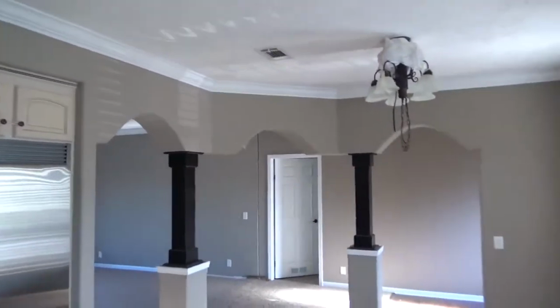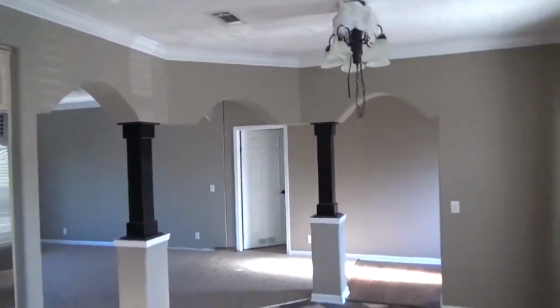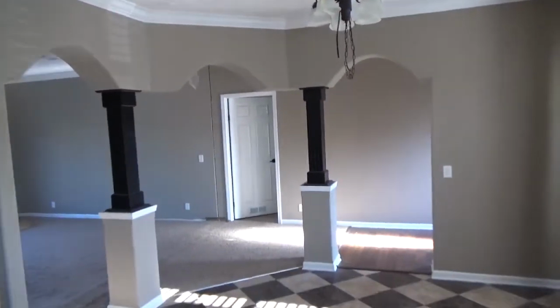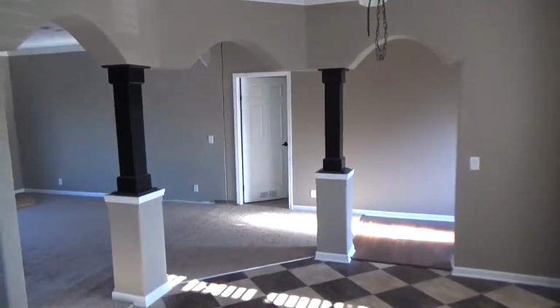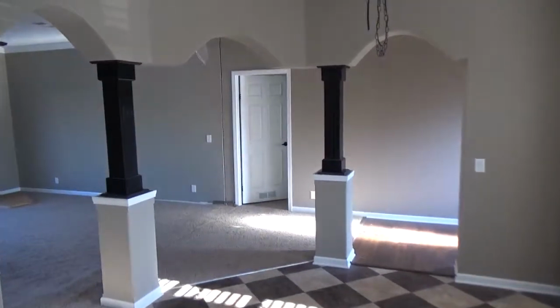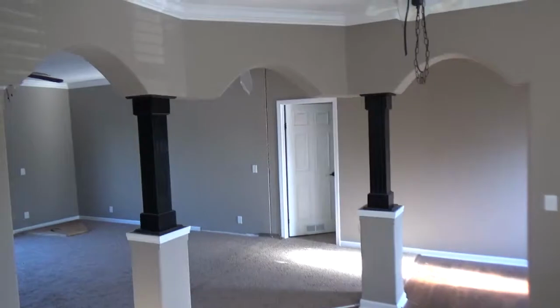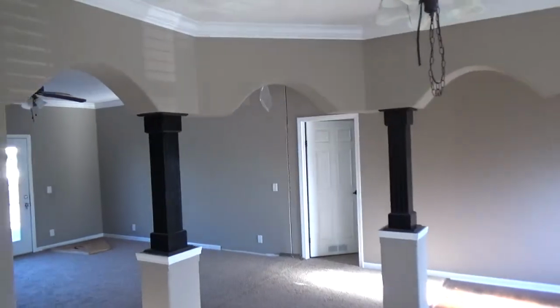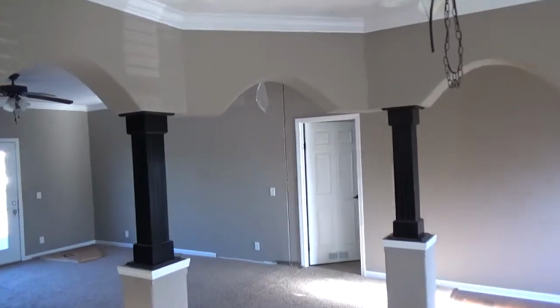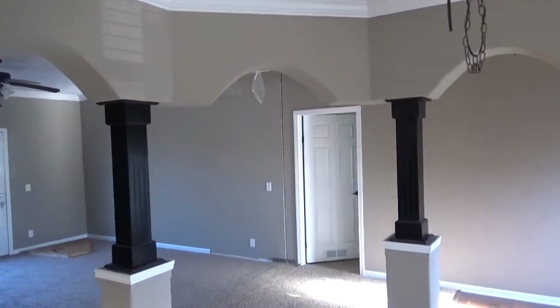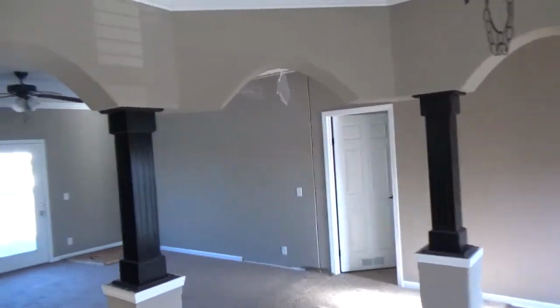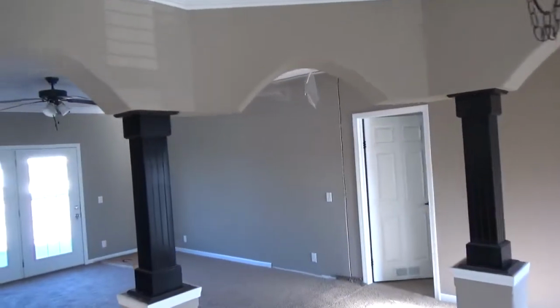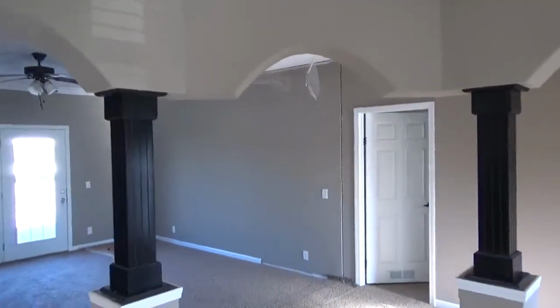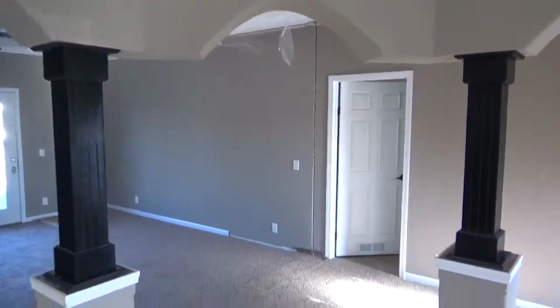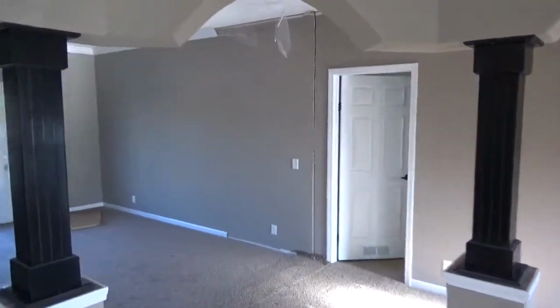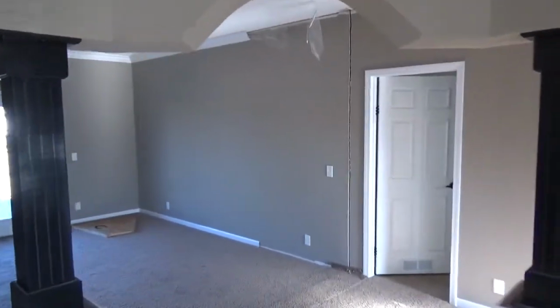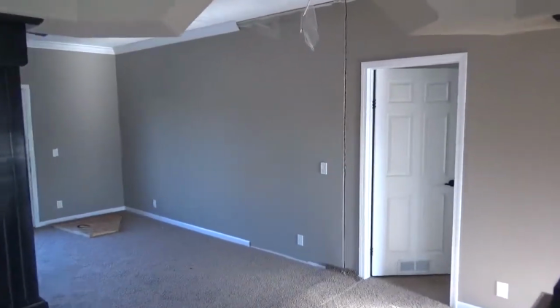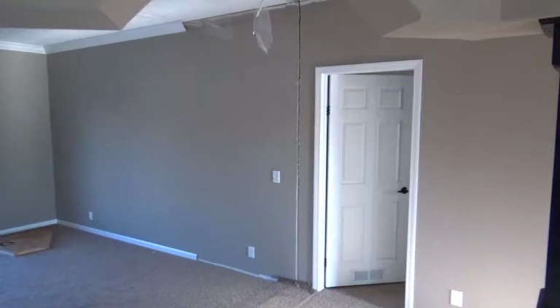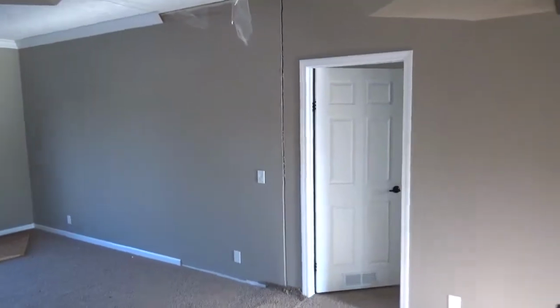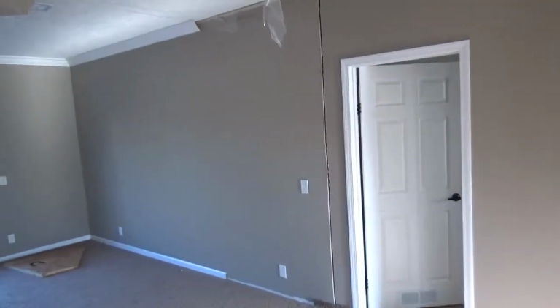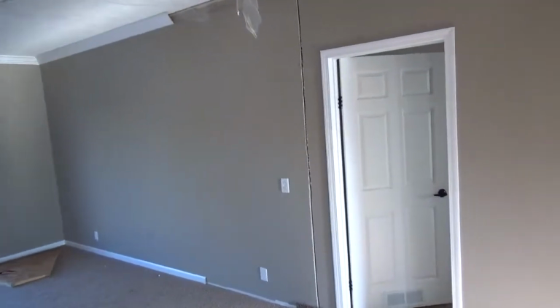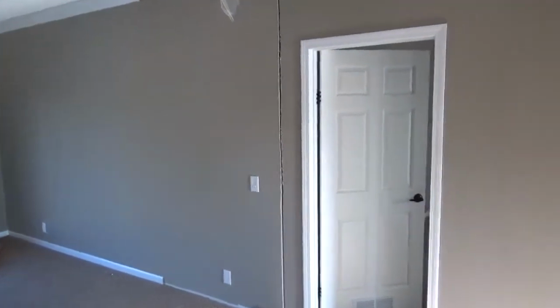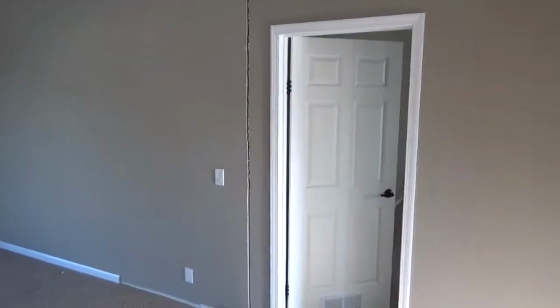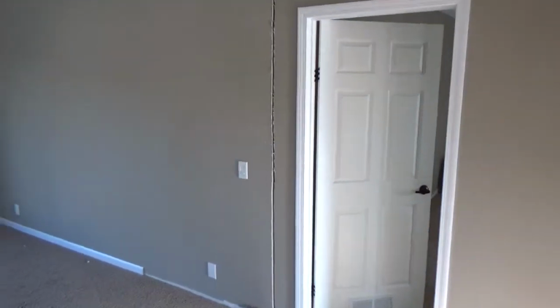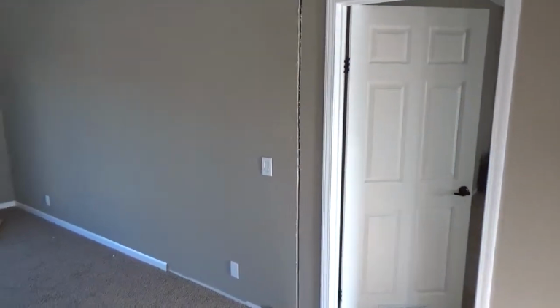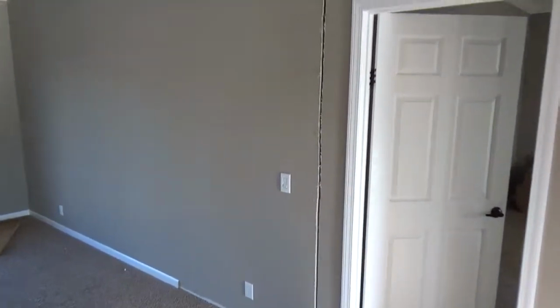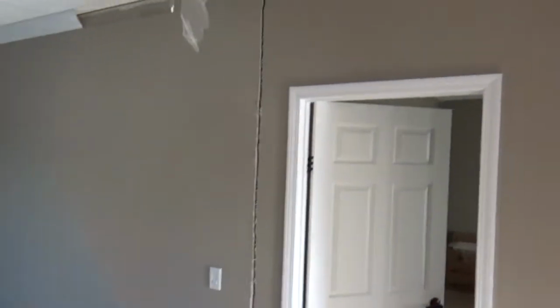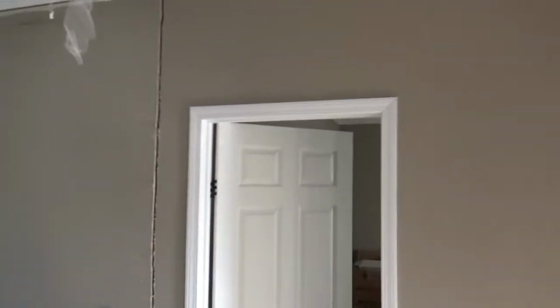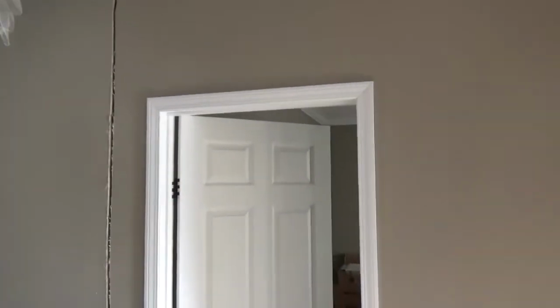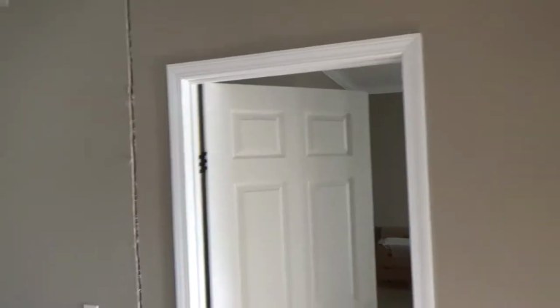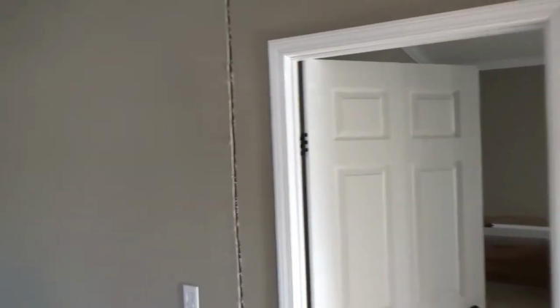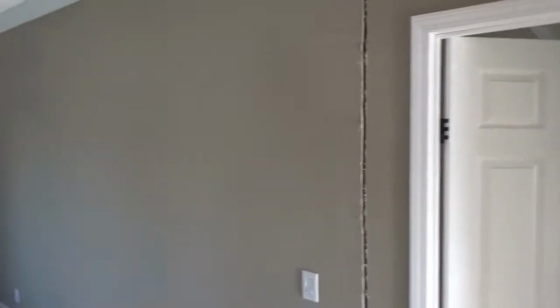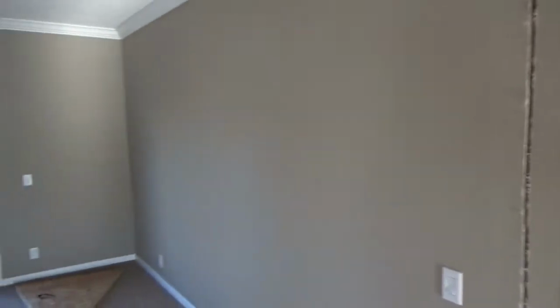Look at the archways and the pillars. It has a nine-foot ceiling, and when you stand six foot seven, you don't have to worry about bonking your head. This place is awesome.